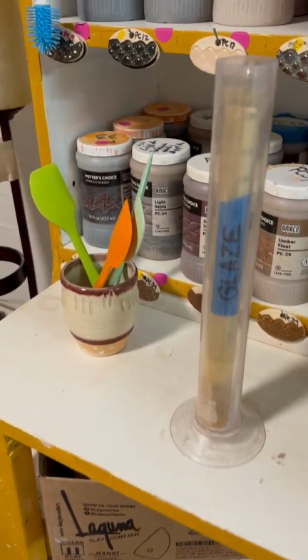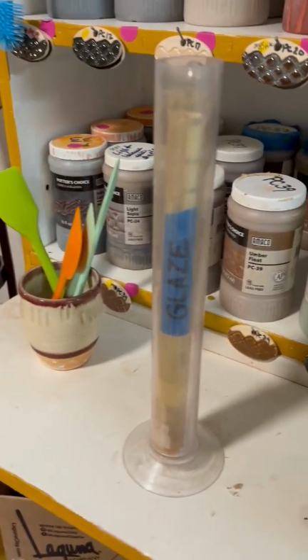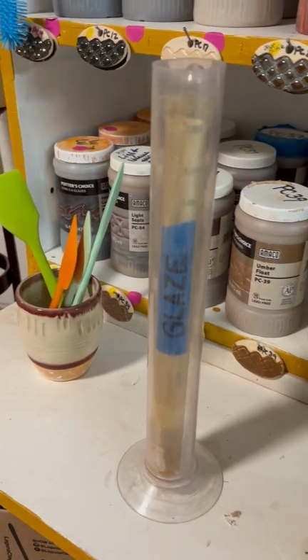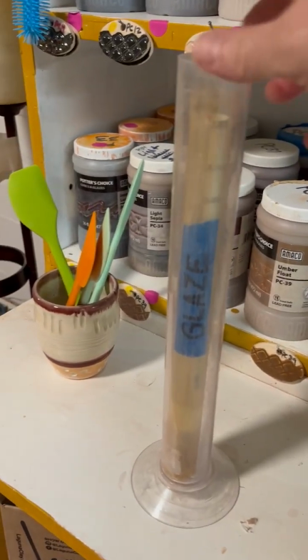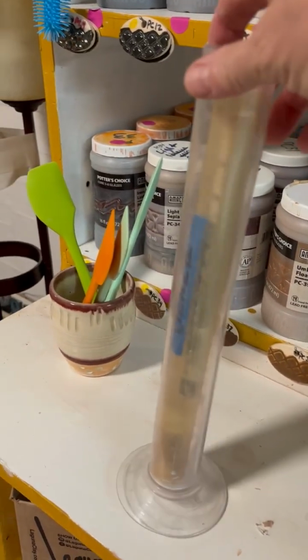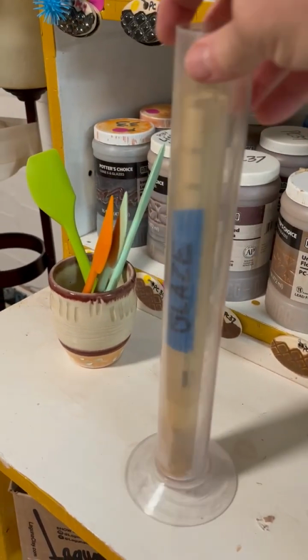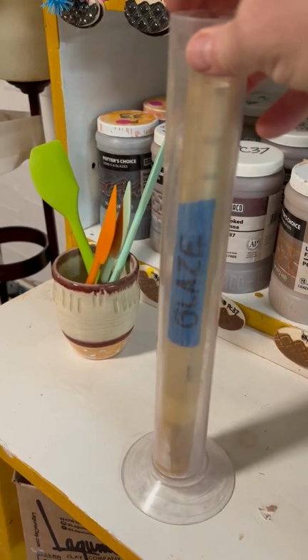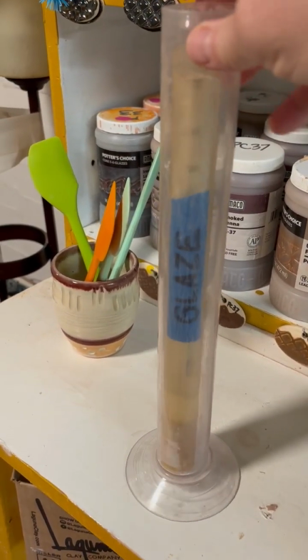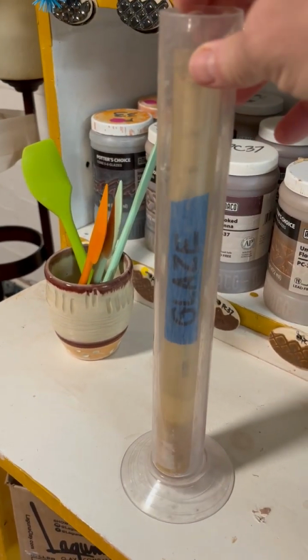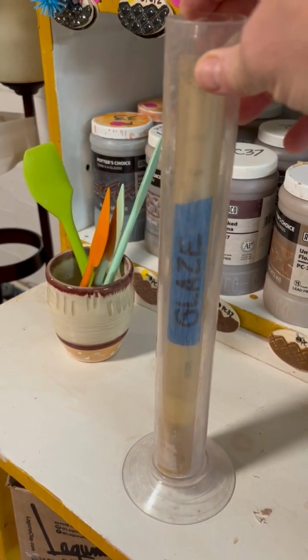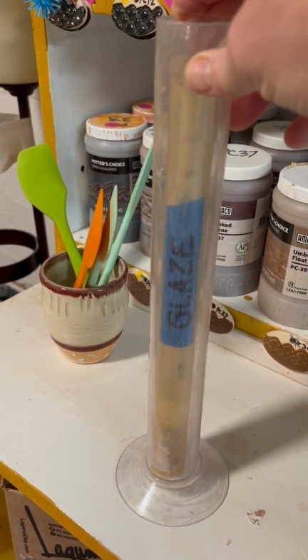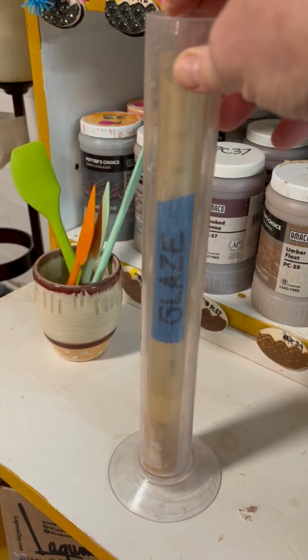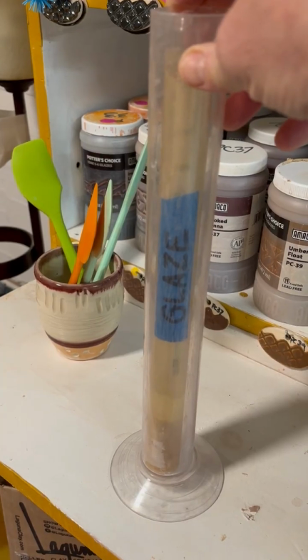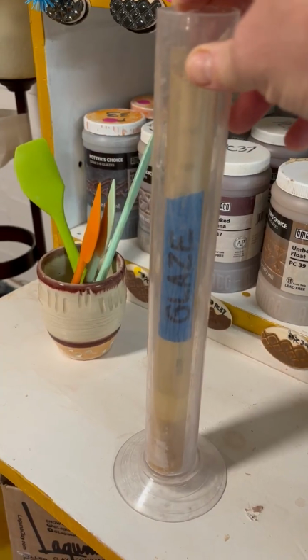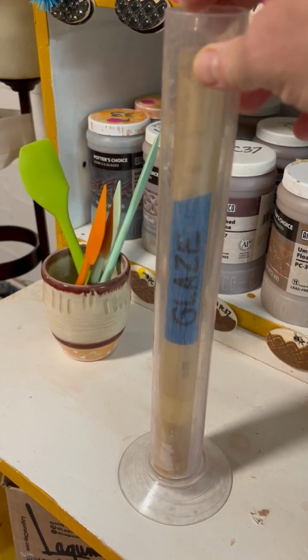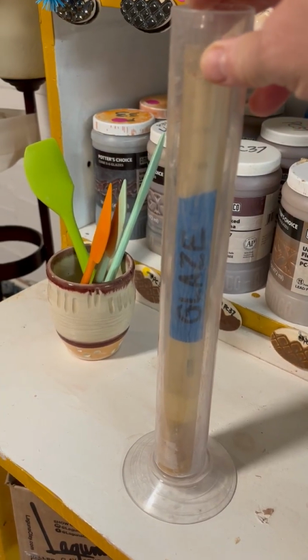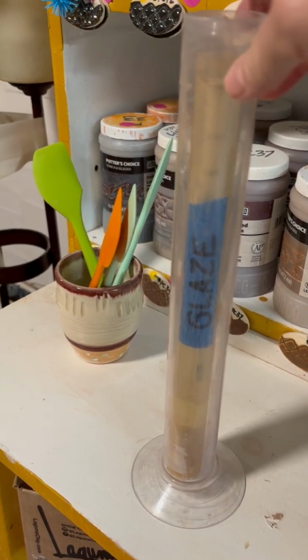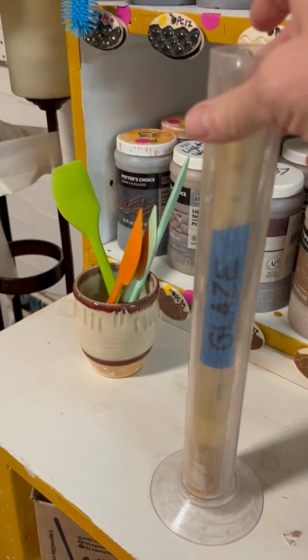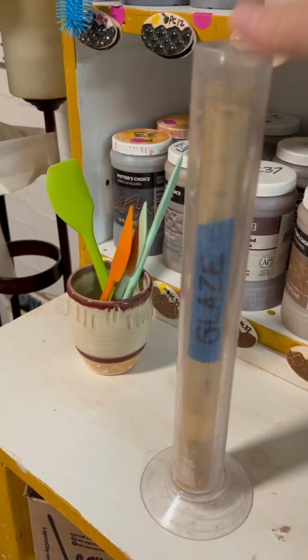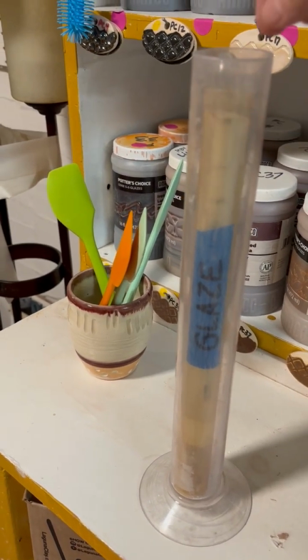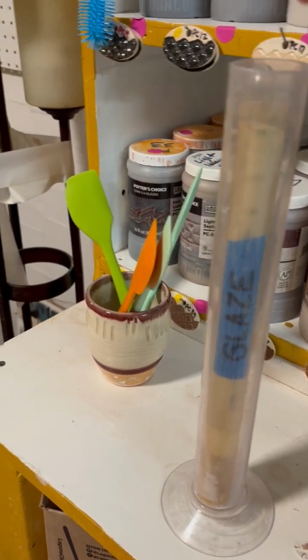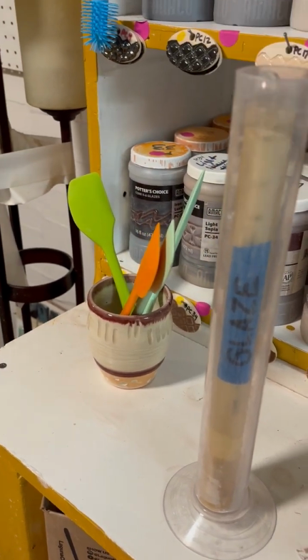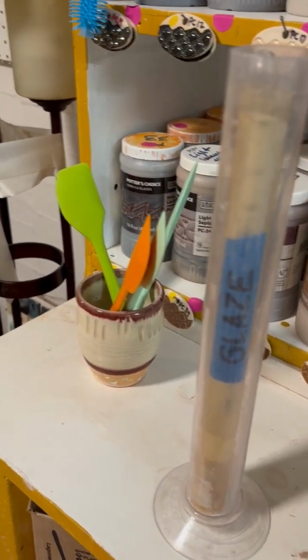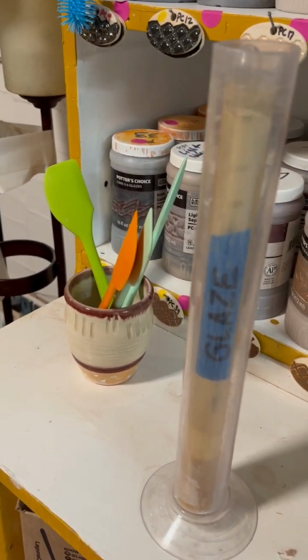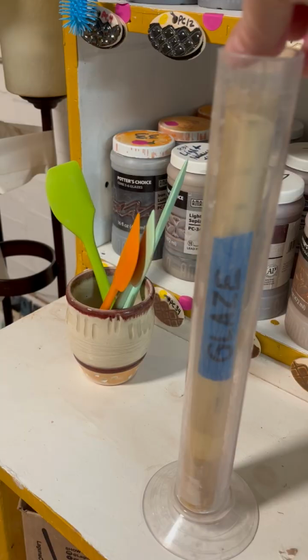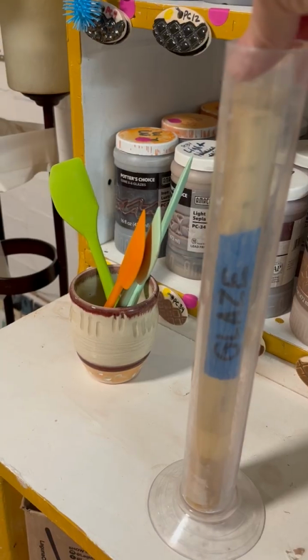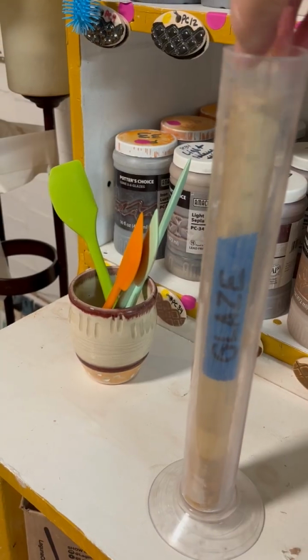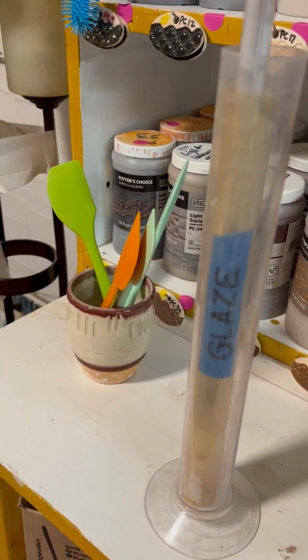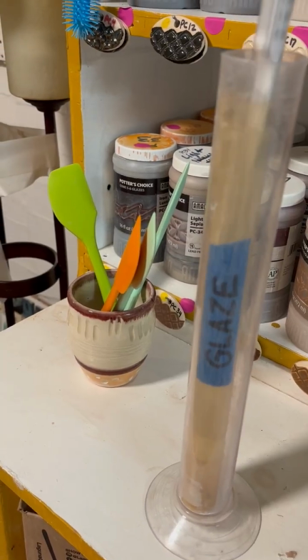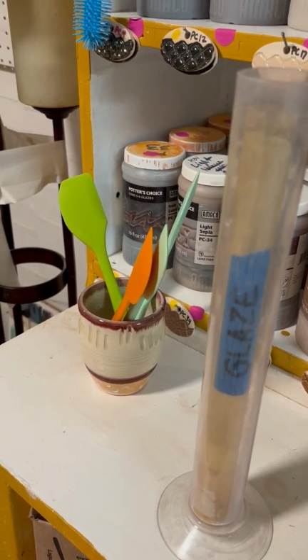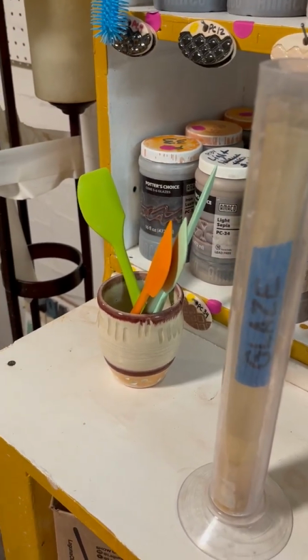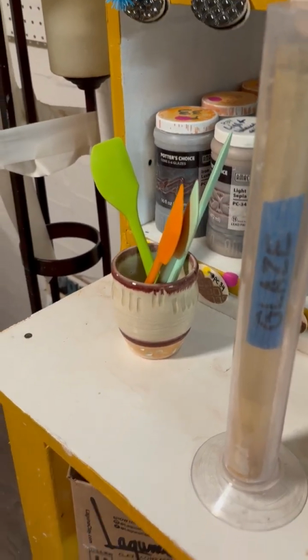Hello everyone. I'm going to leave the hydrometer out for you guys to use to measure your specific gravity. That's going to be on the shelf behind me, where you used to measure your dimensions of your piece.